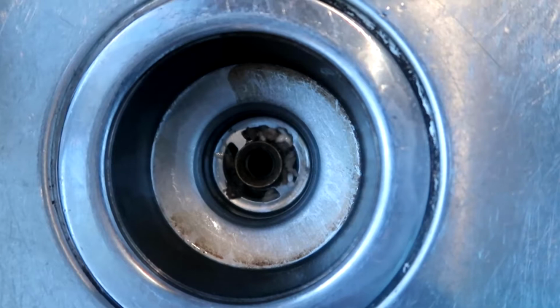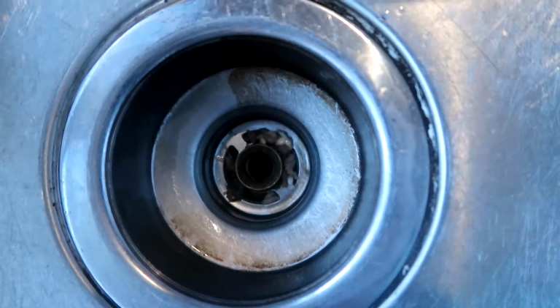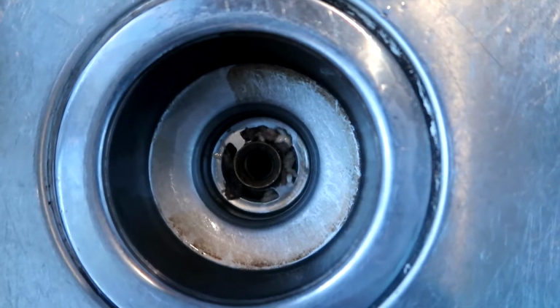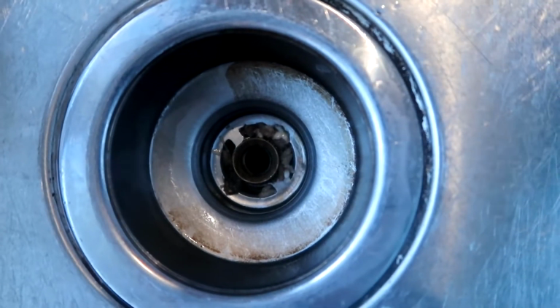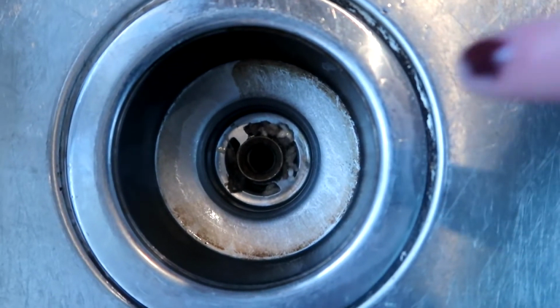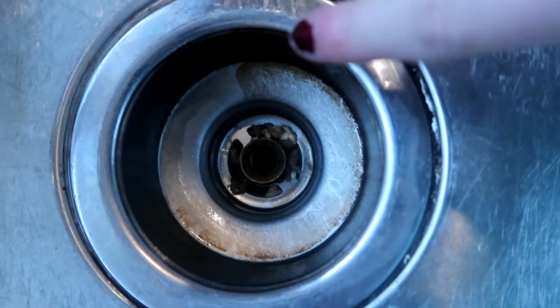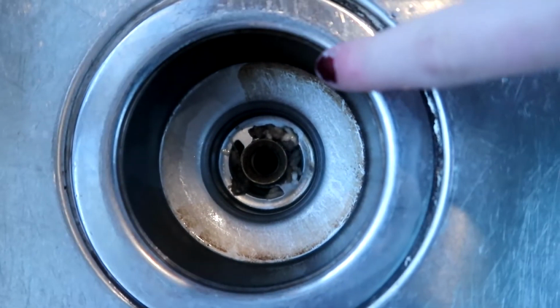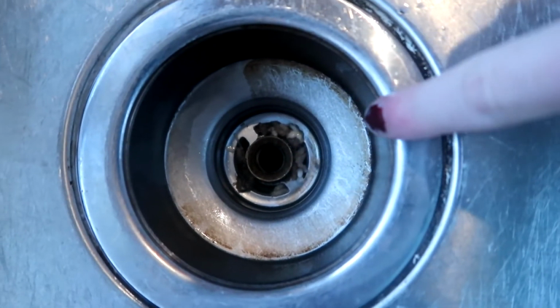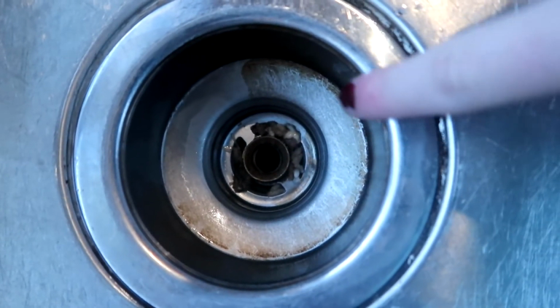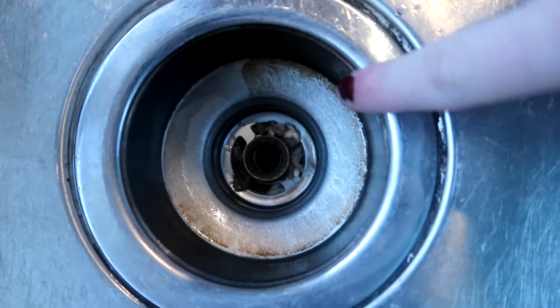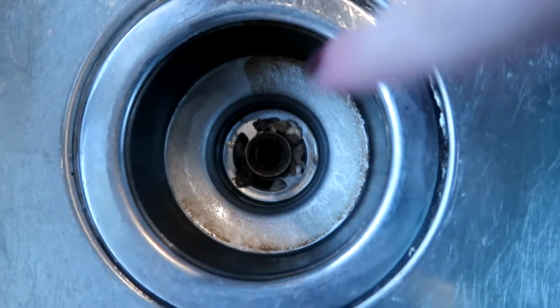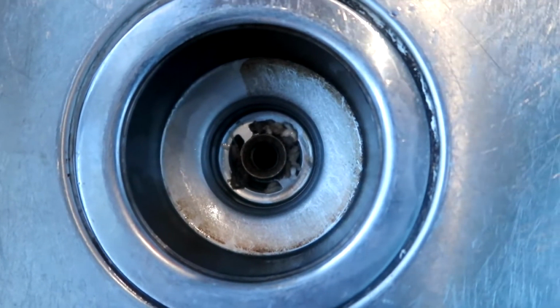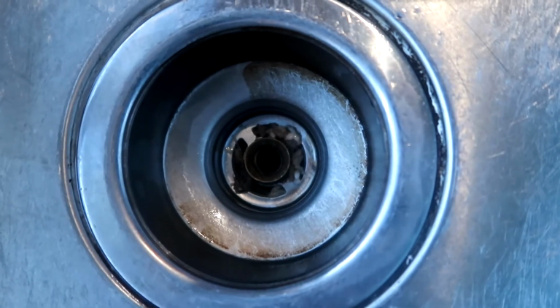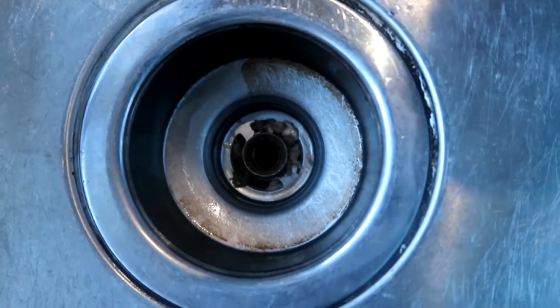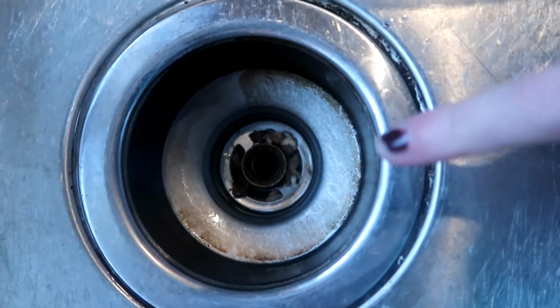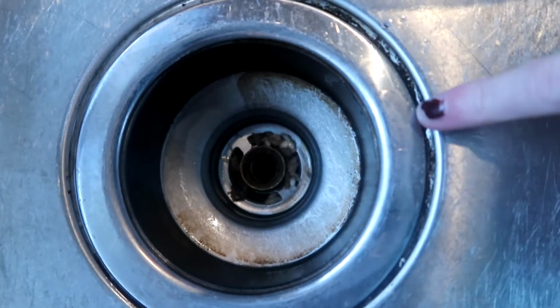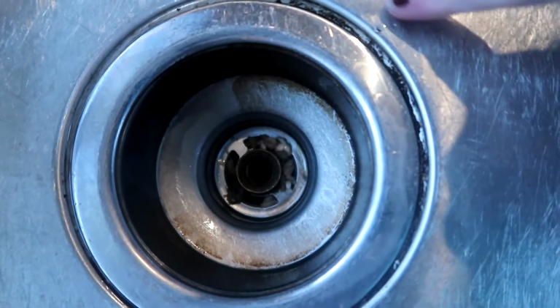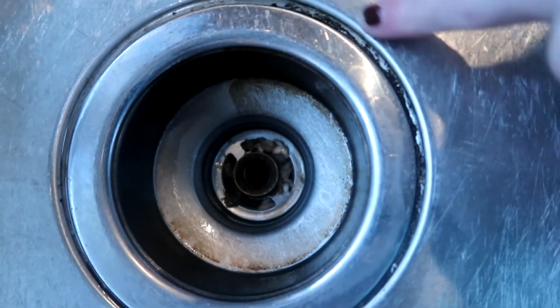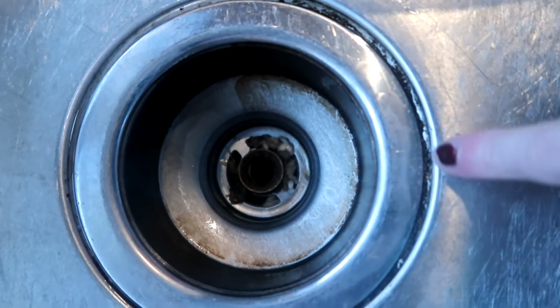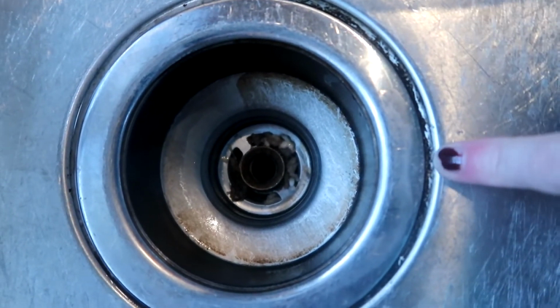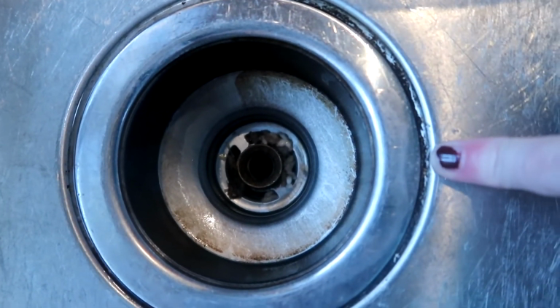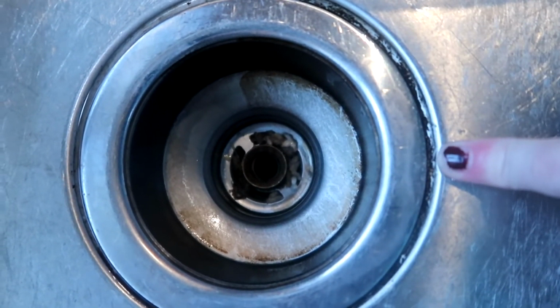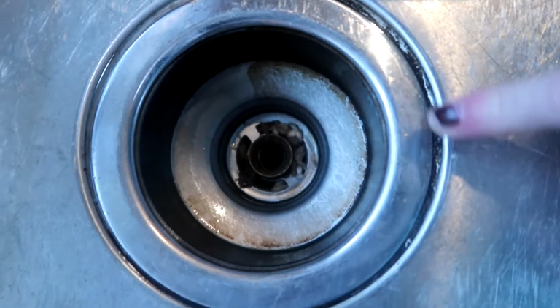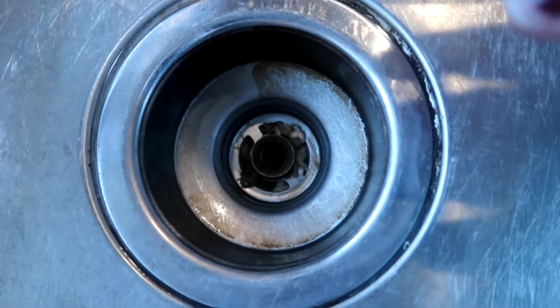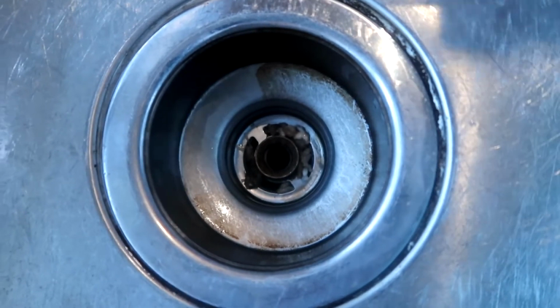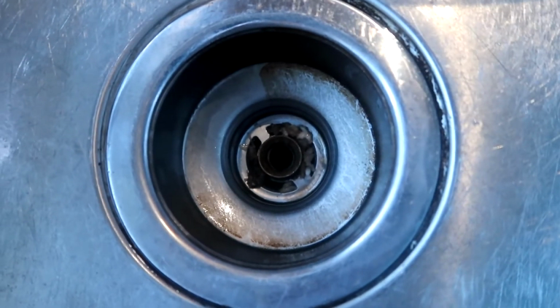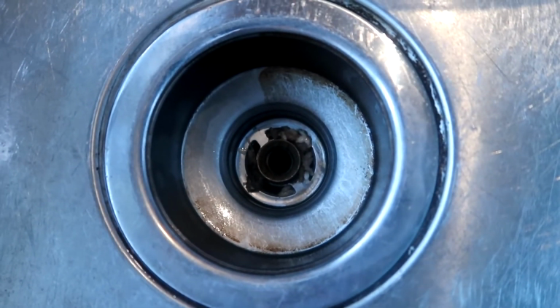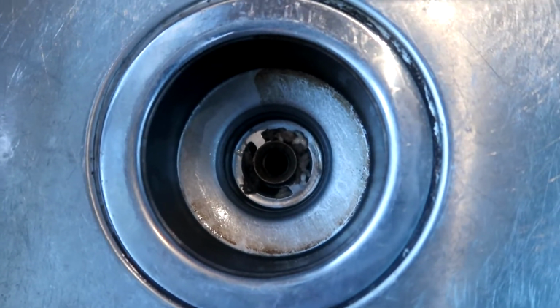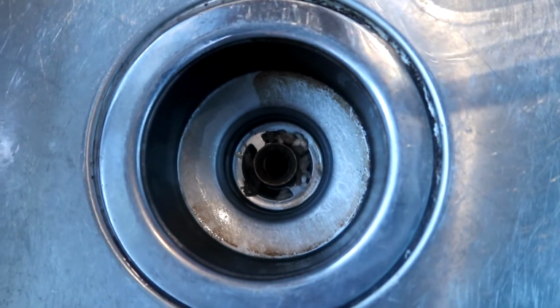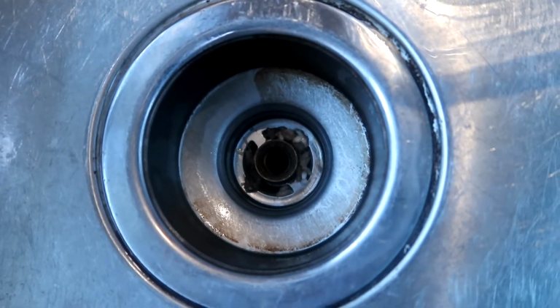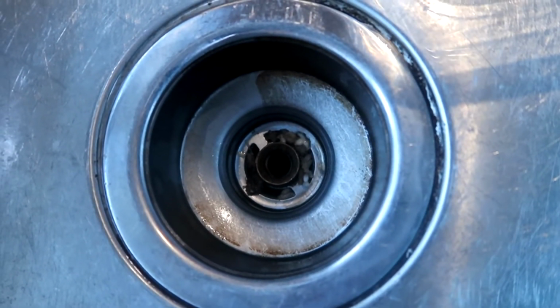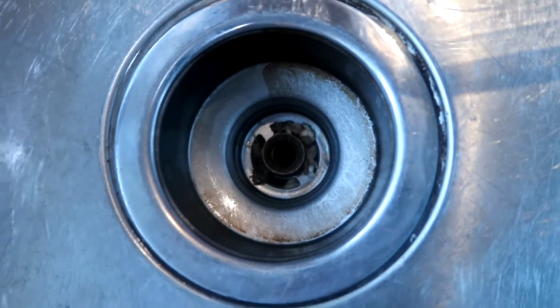Welcome back to Teach Me How To Clean. Today I'm going to be sharing with you guys how you can get rust out of the bottom of your sink, and all the gunk and stuff that ends up in your drains. We're going to go through how to clean this out today, how to remove odor, things like that.